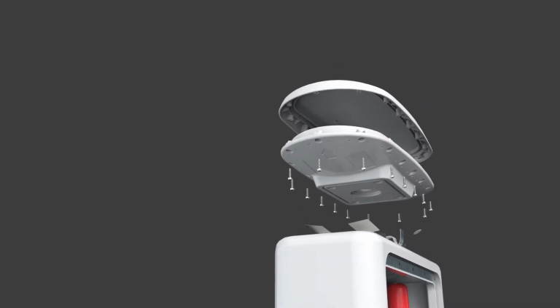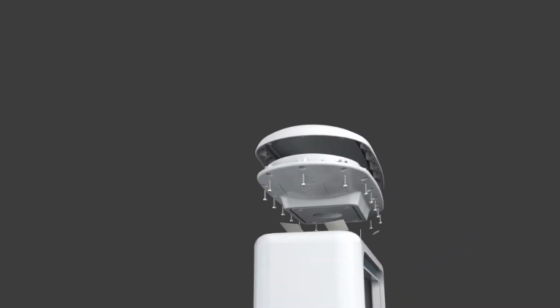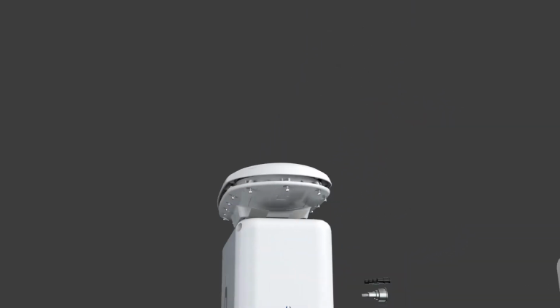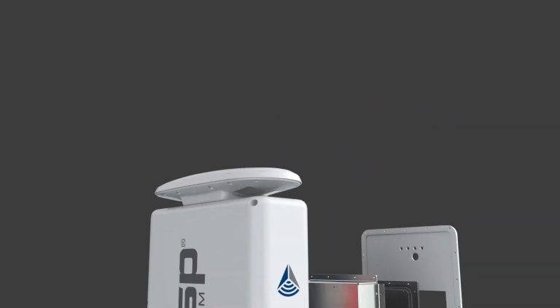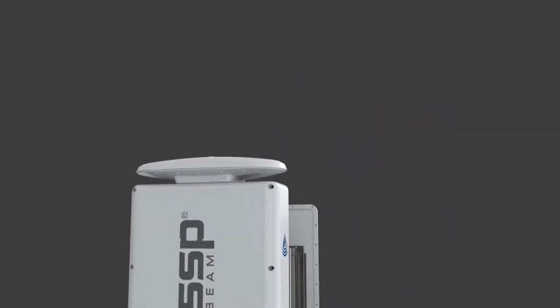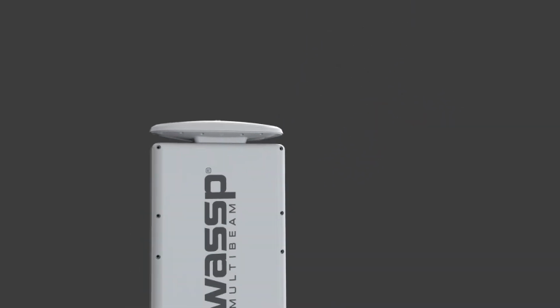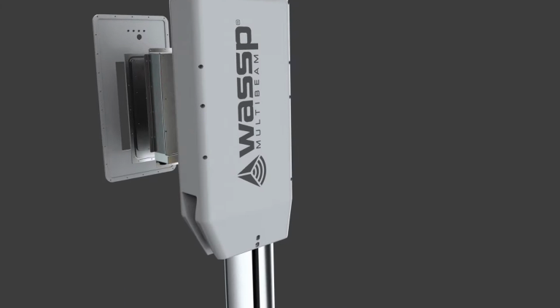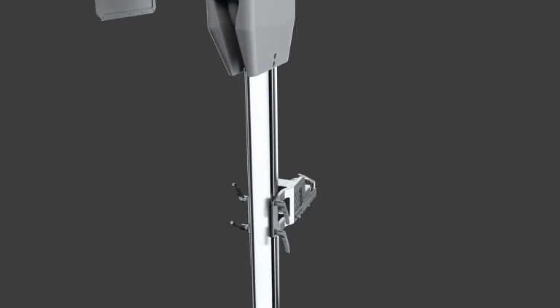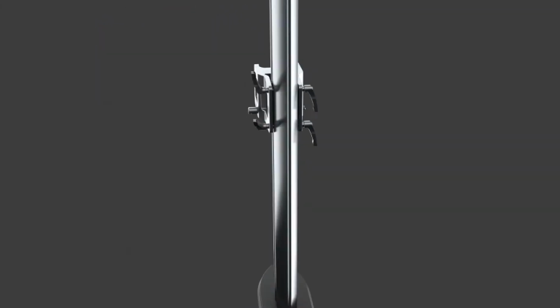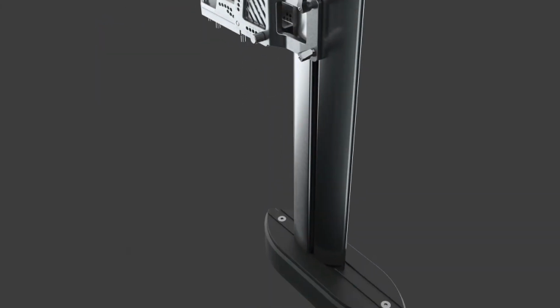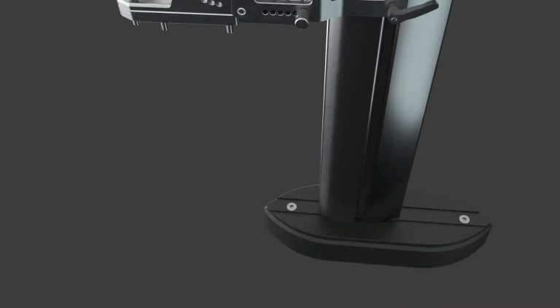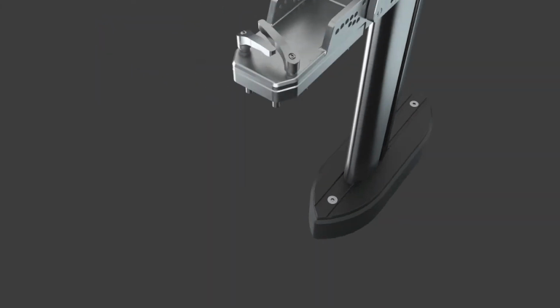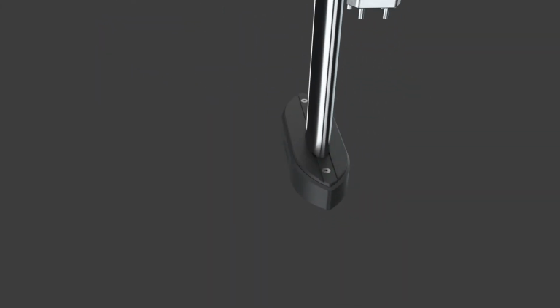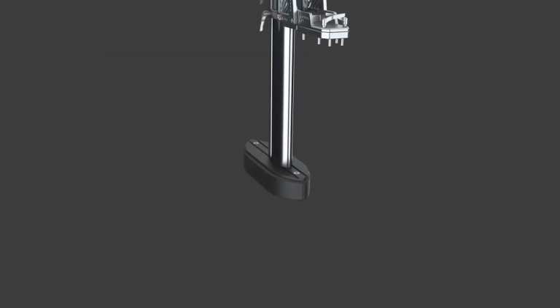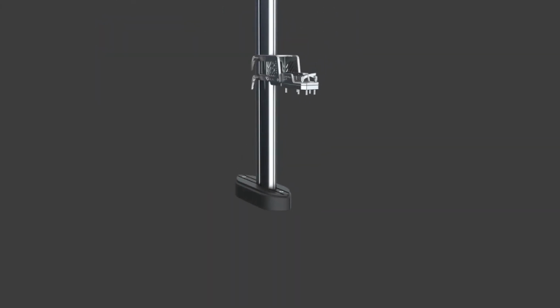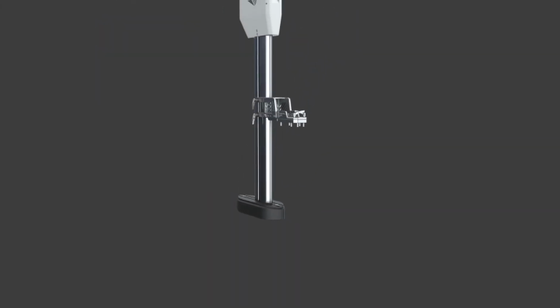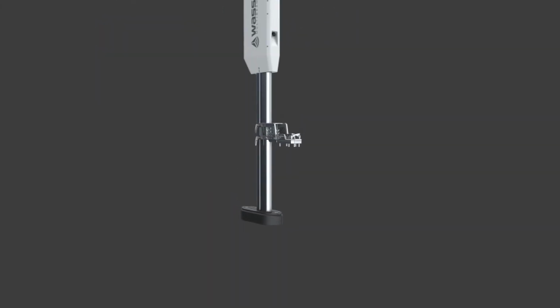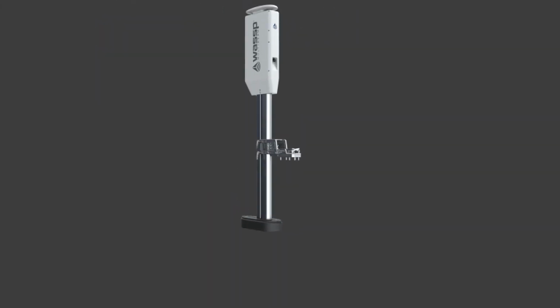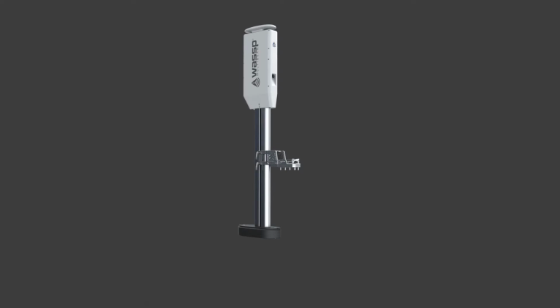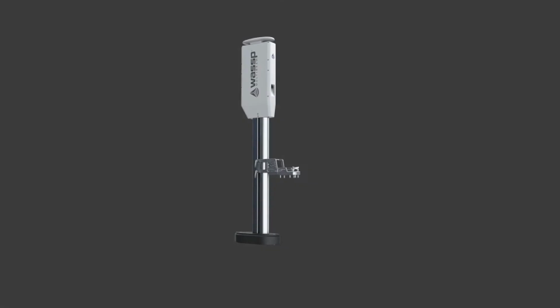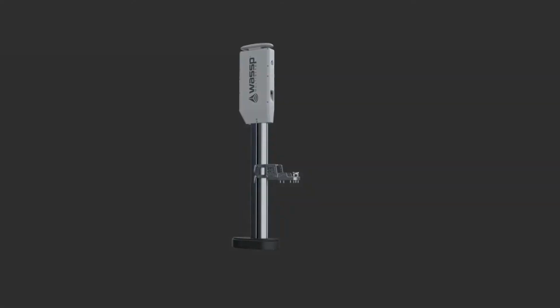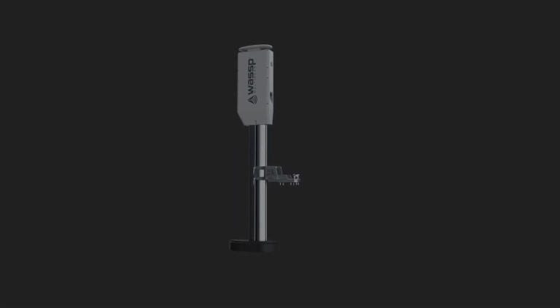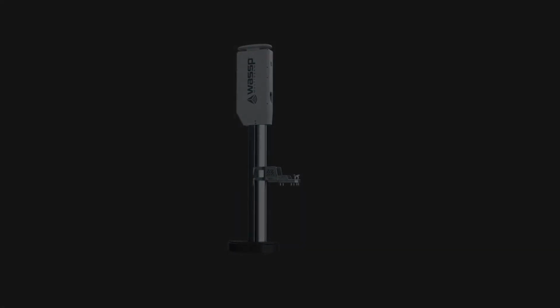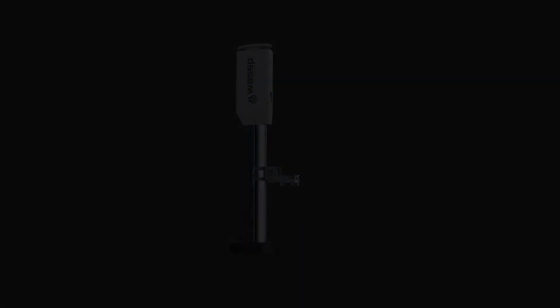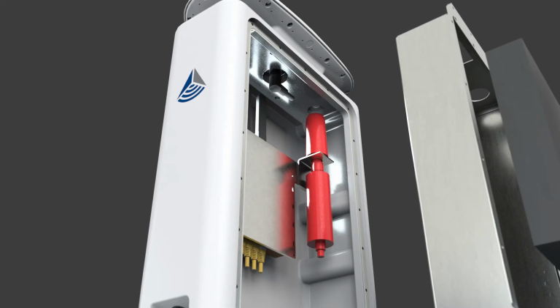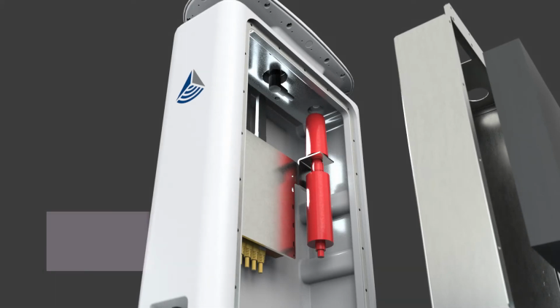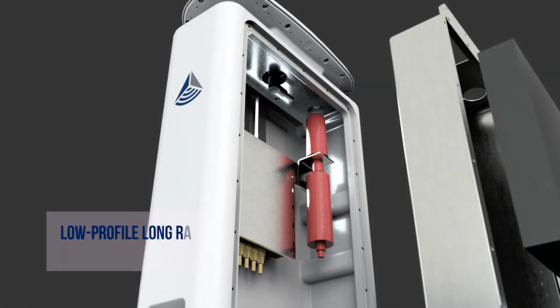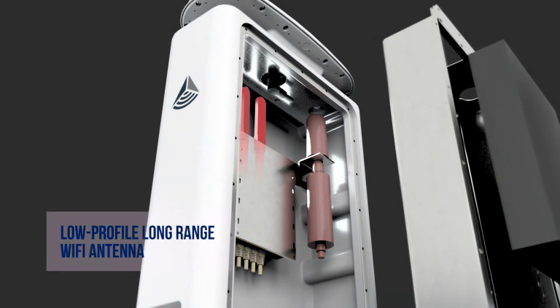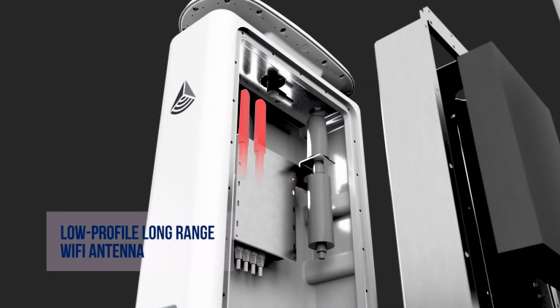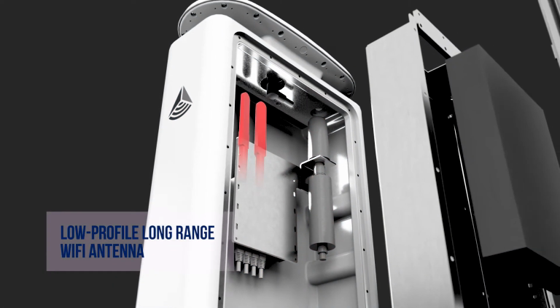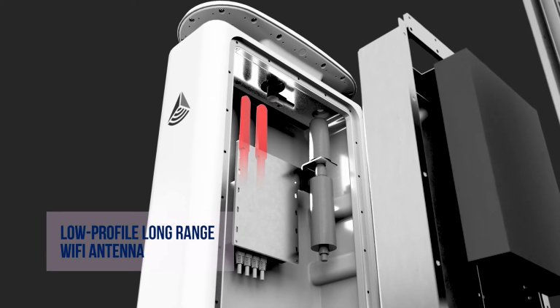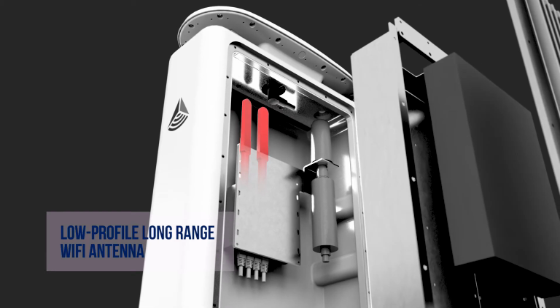Pole and bracket mounted for ease of installation, without the need for a fixed transducer. Features a low-profile, long-range Wi-Fi antenna.